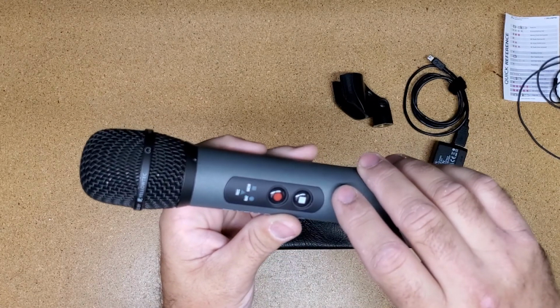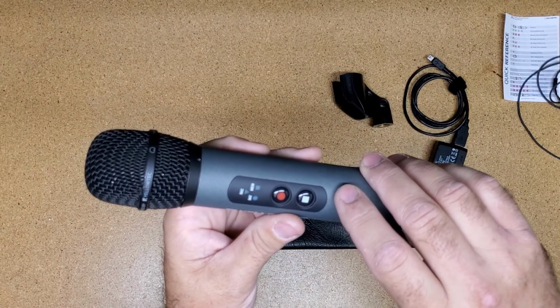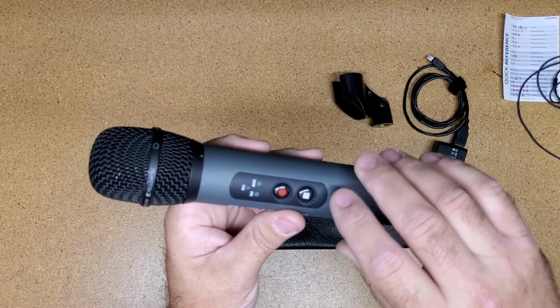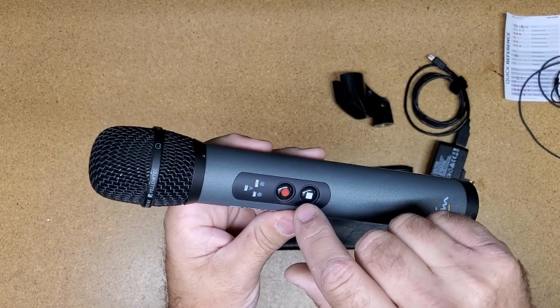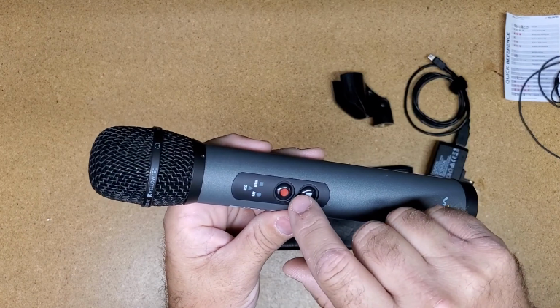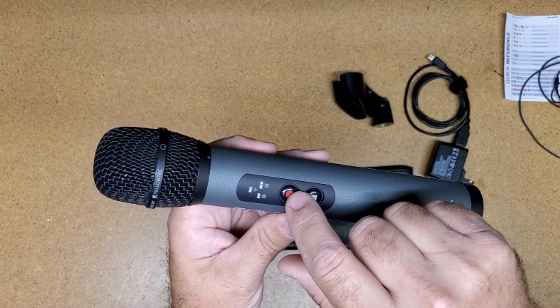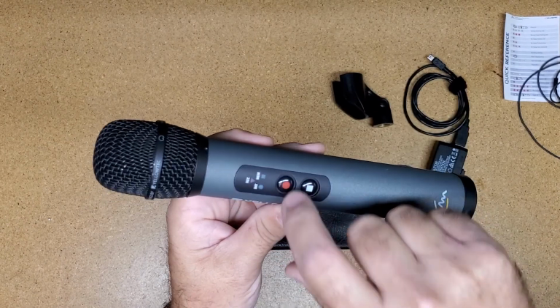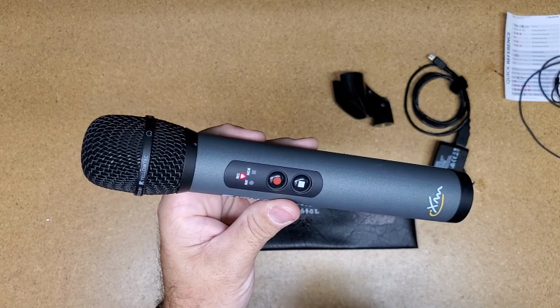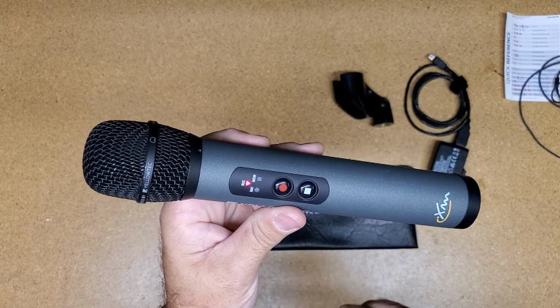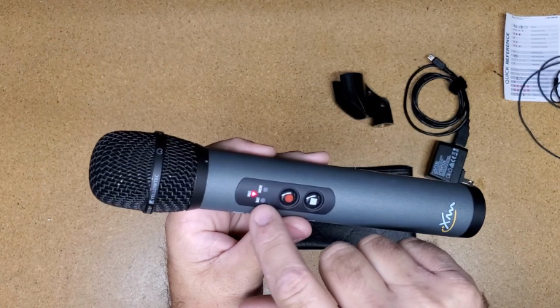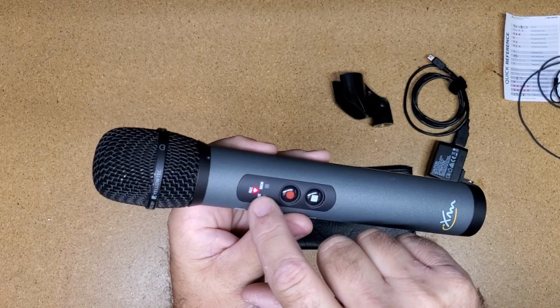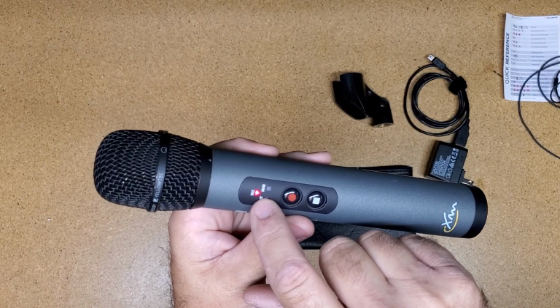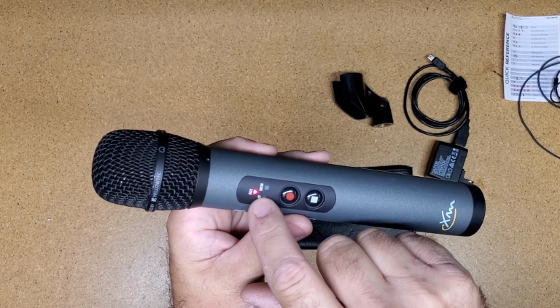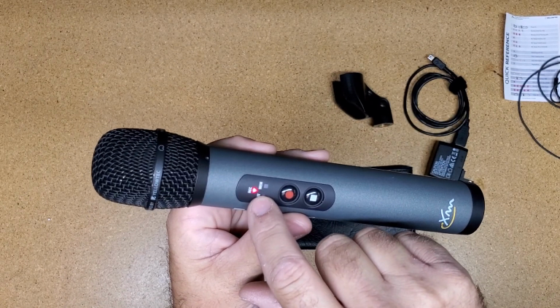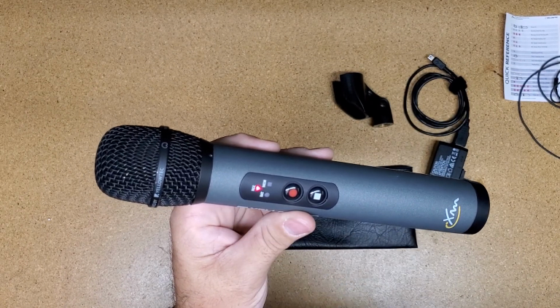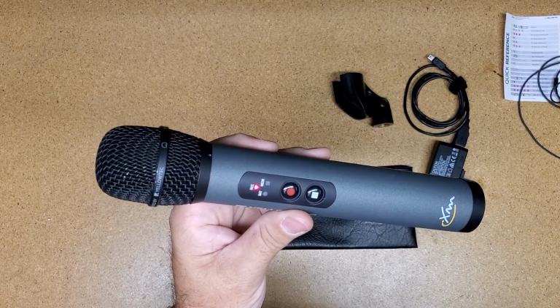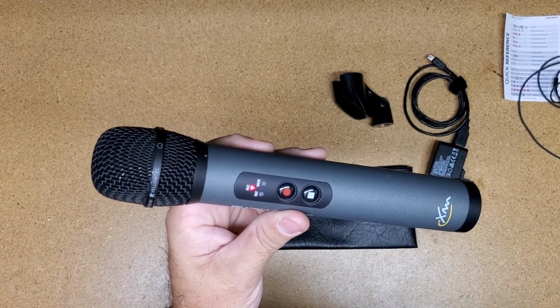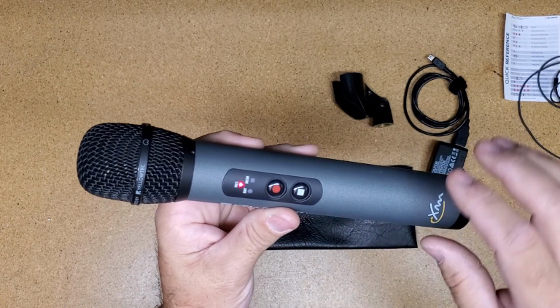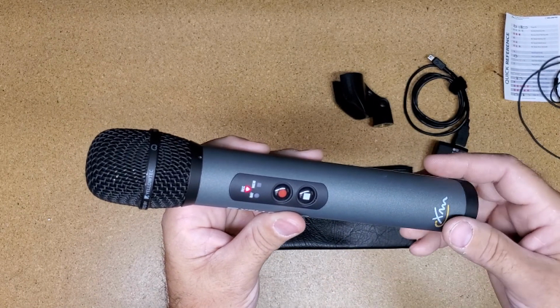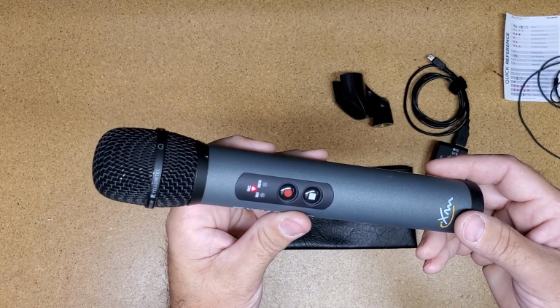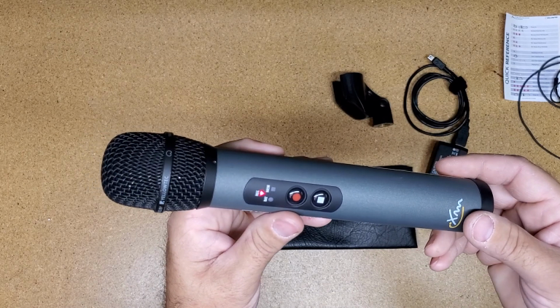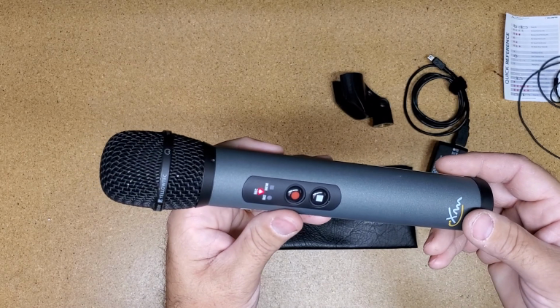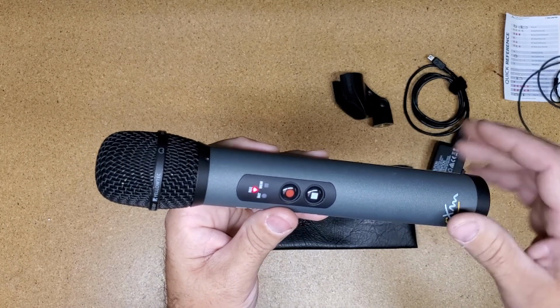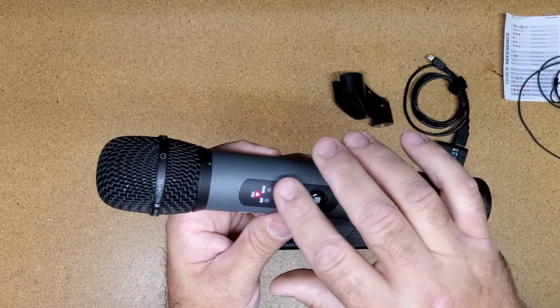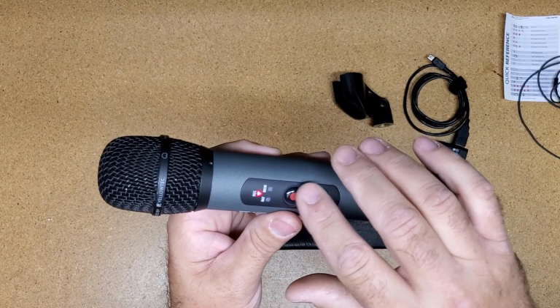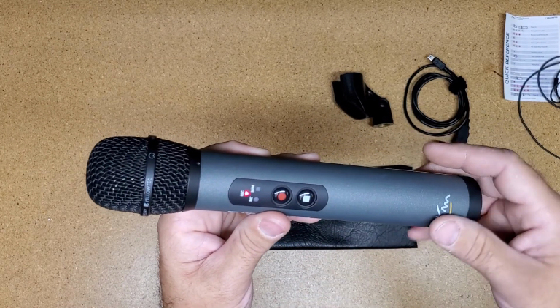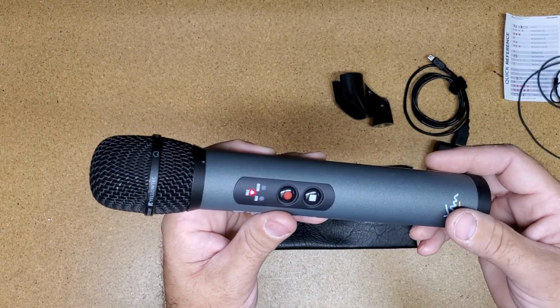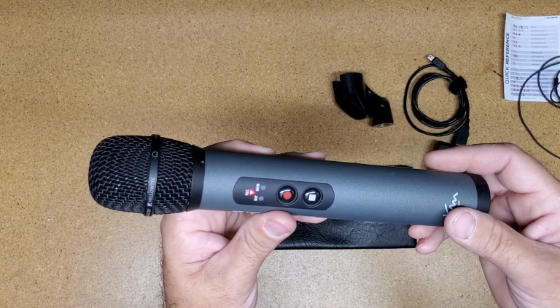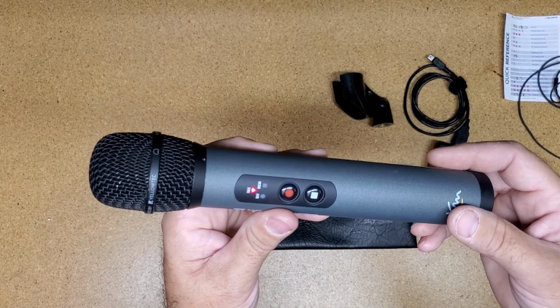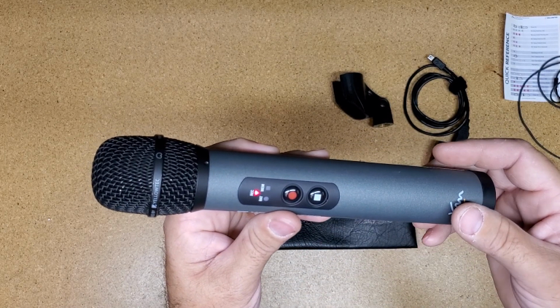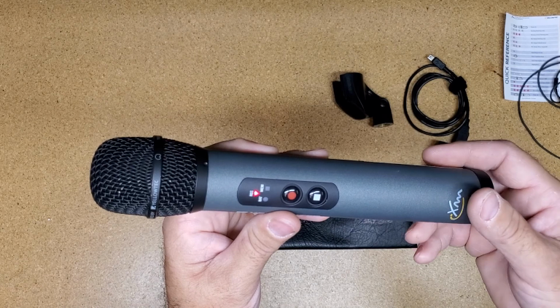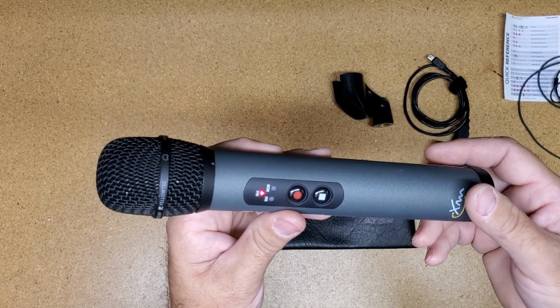That is all for turning on. Then when you want to record, you just hit record, and now the light comes on all the time, and that means it is recording. It also records for 10 seconds before you hit the record button as a backup, so you don't miss any phrases if you hit the record button late.